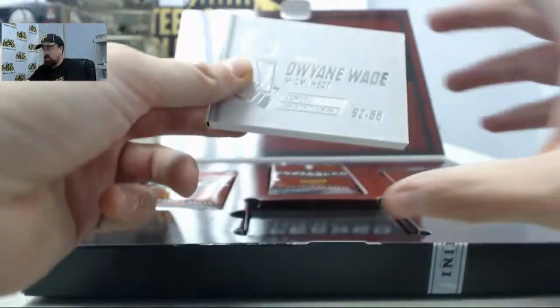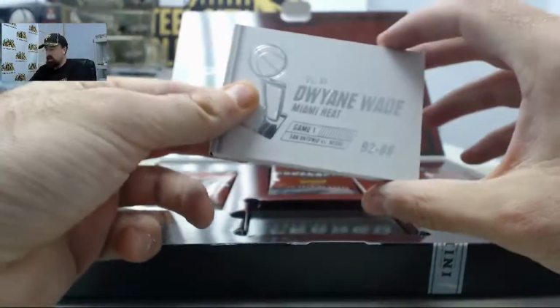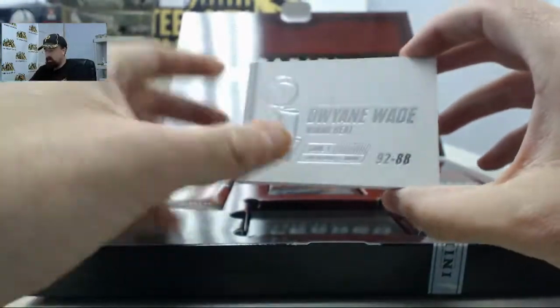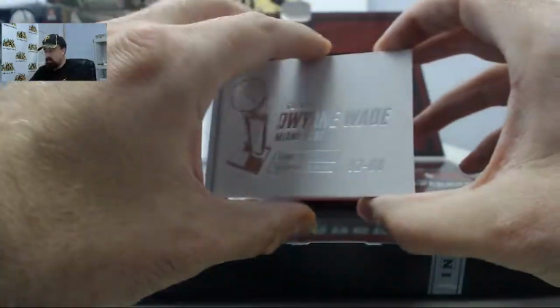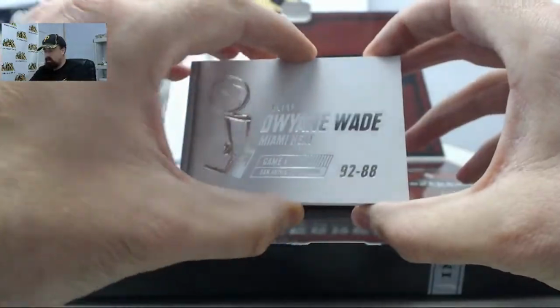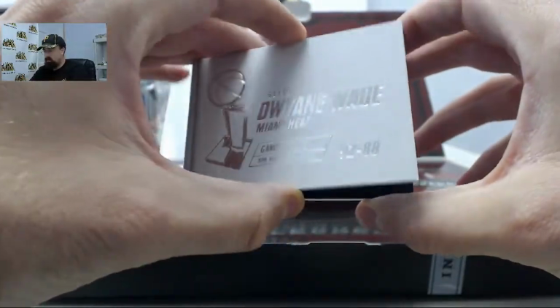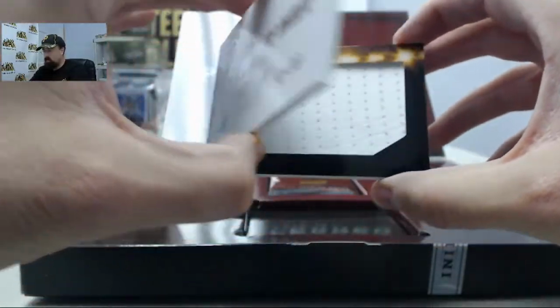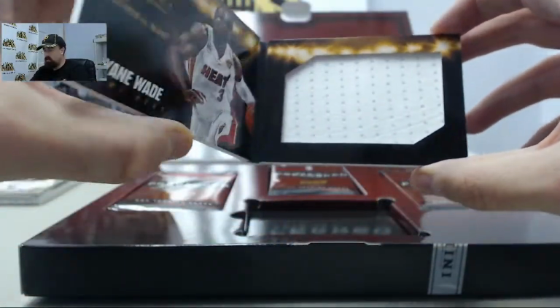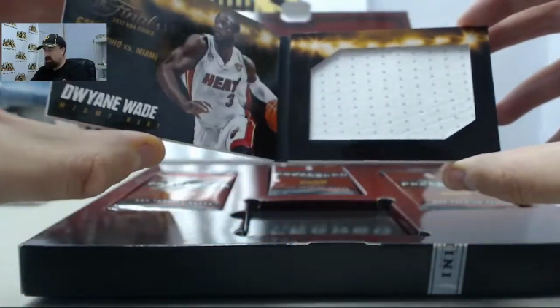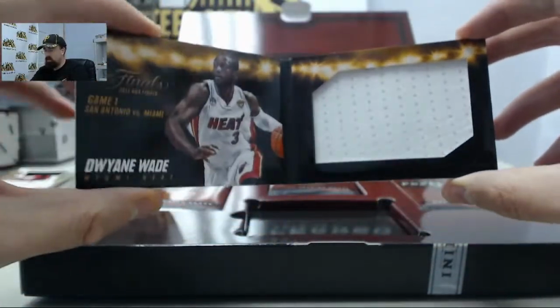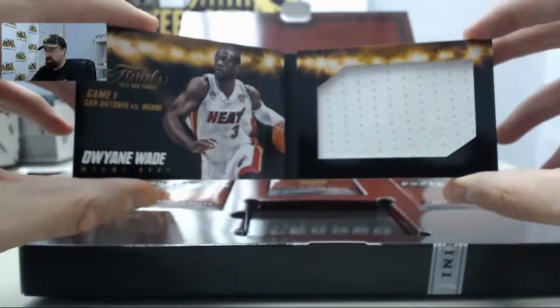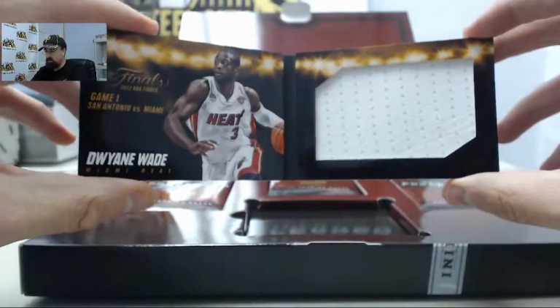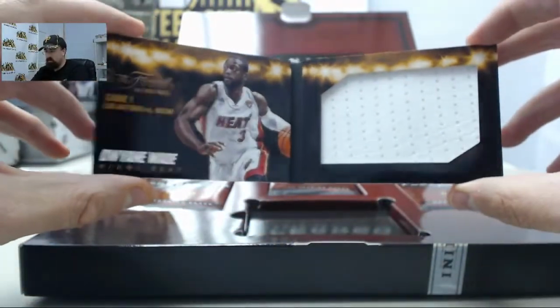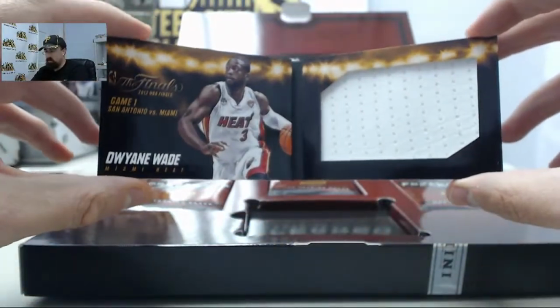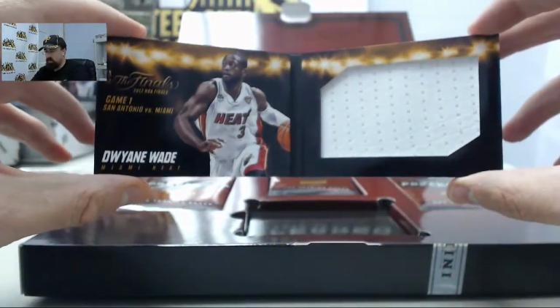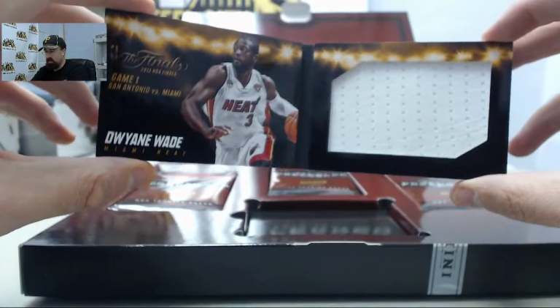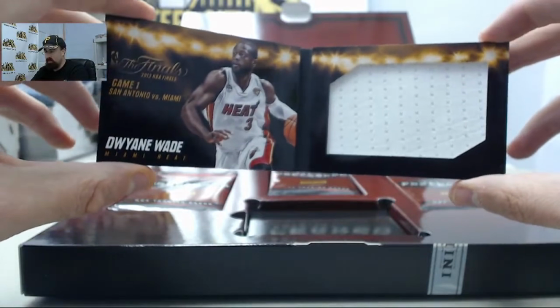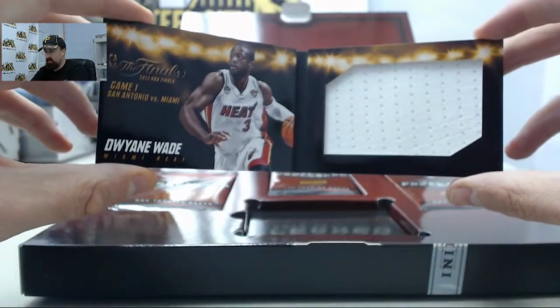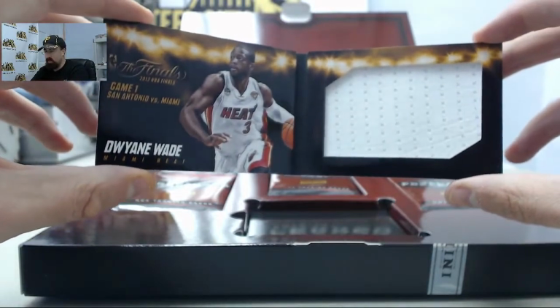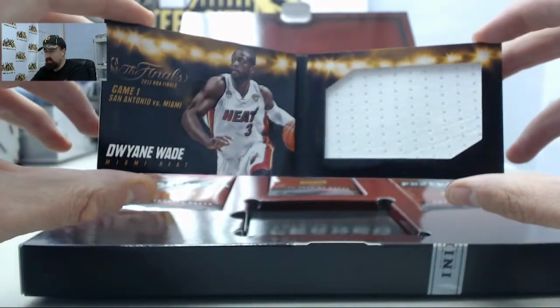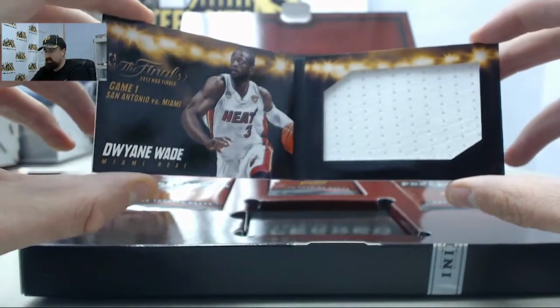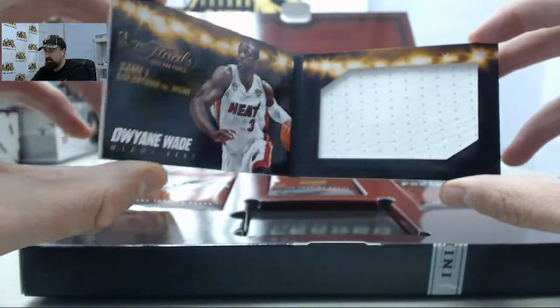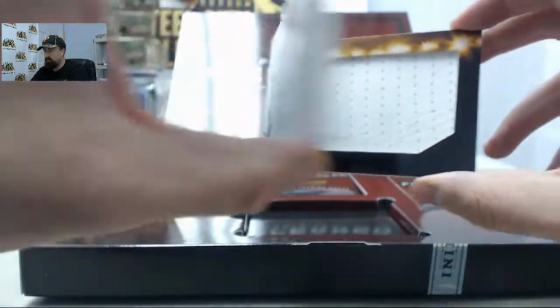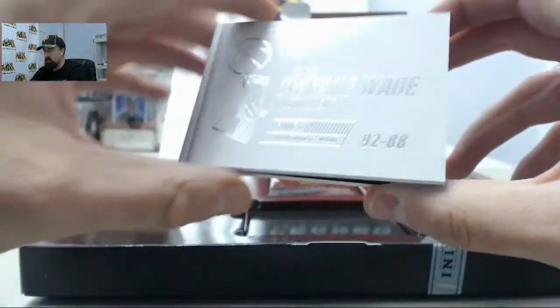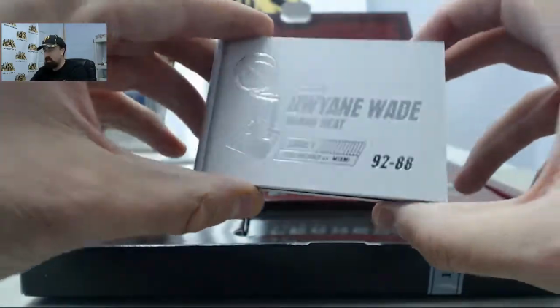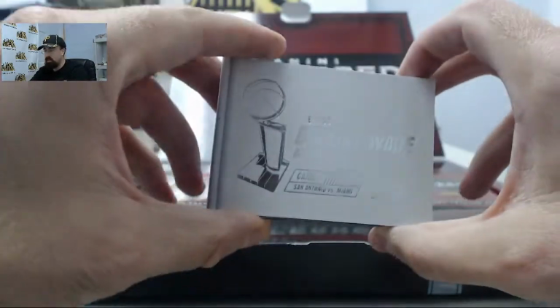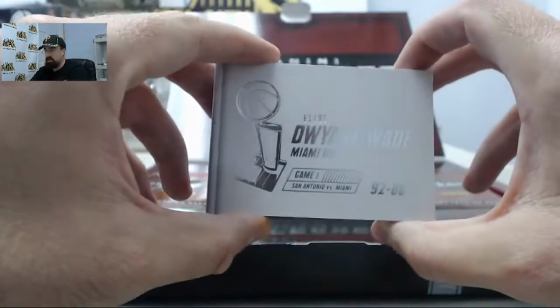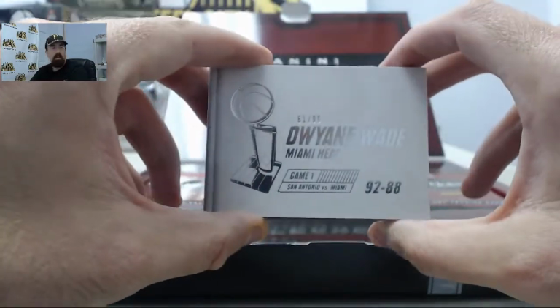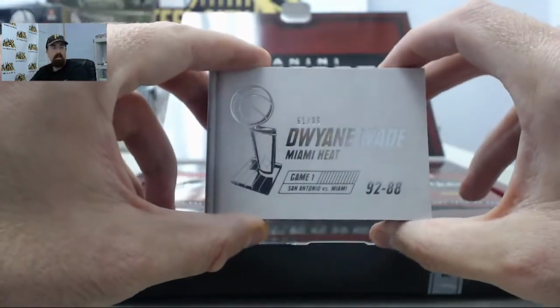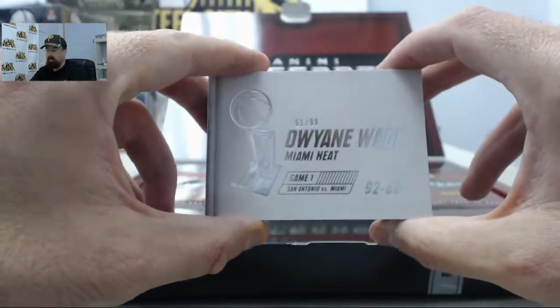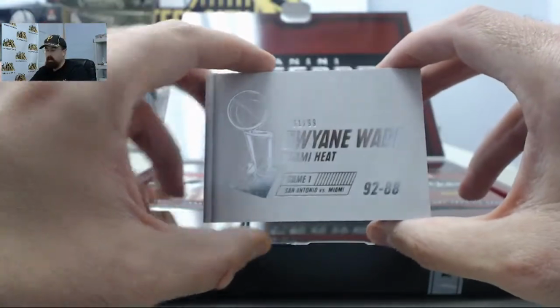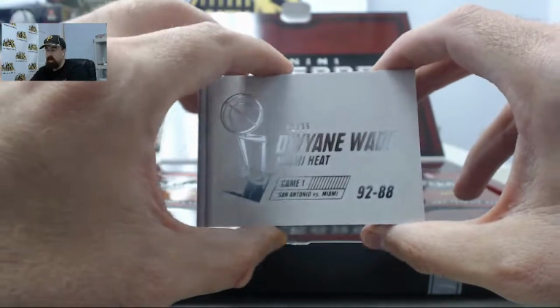We've got another one here. It's going to be Dwayne Wade — another one of those jumbo jerseys from the 2013 NBA Finals. This one is 61 of 99.